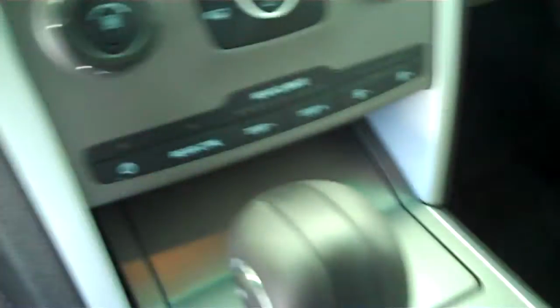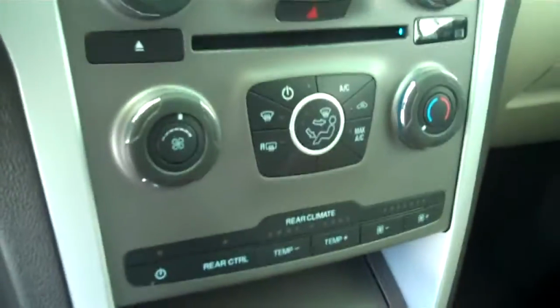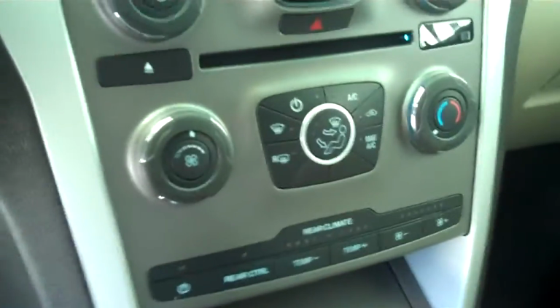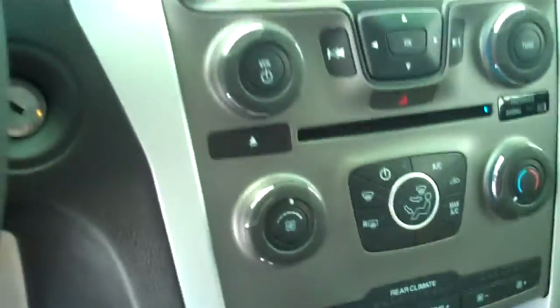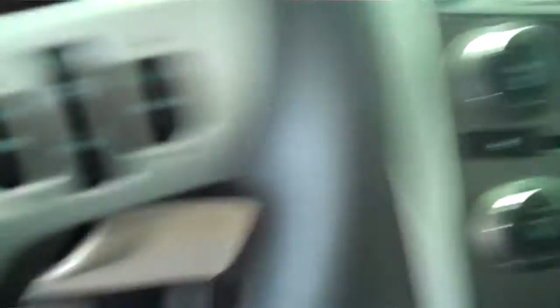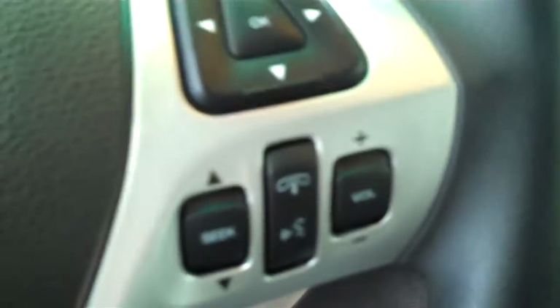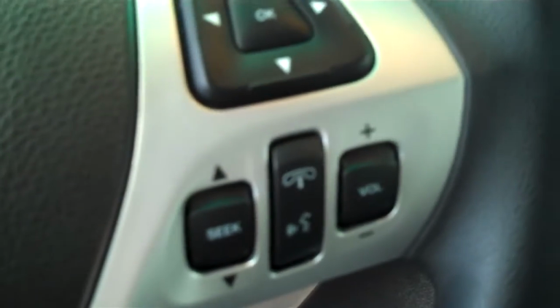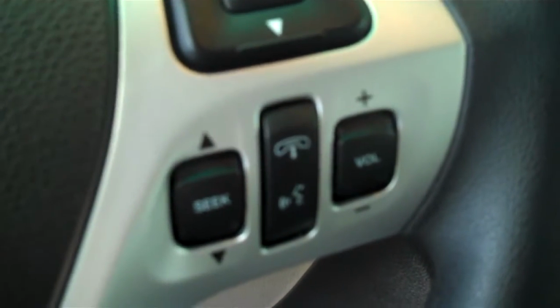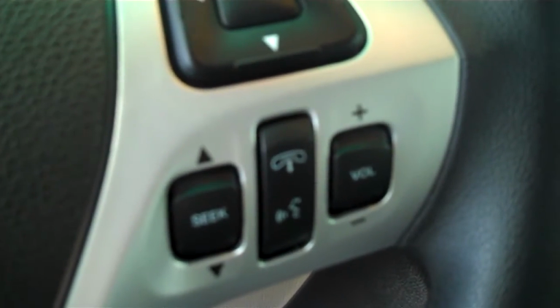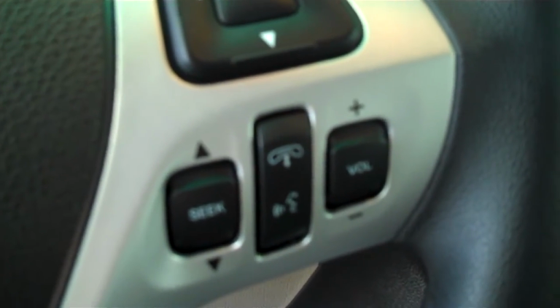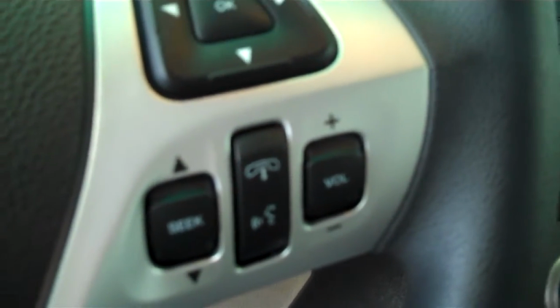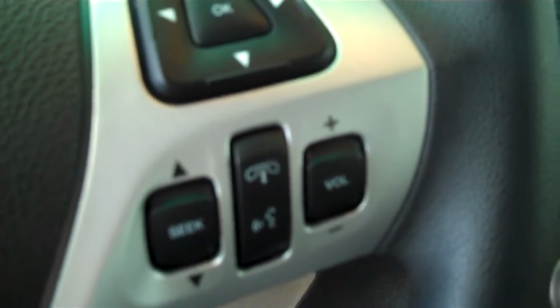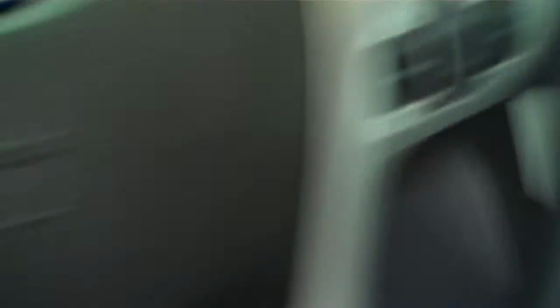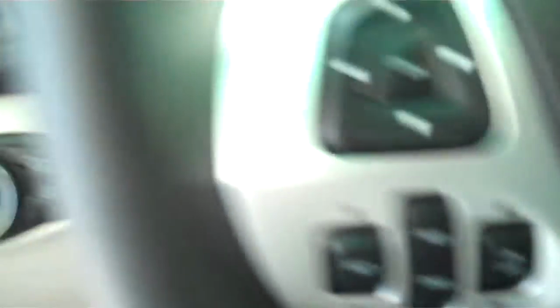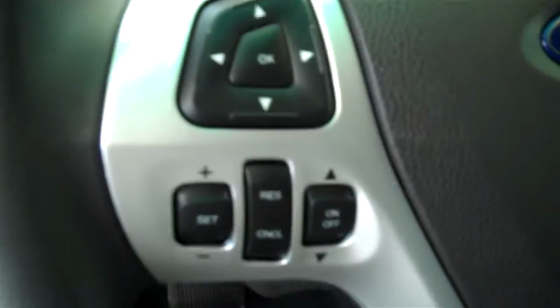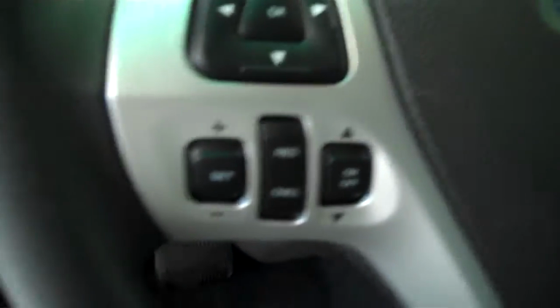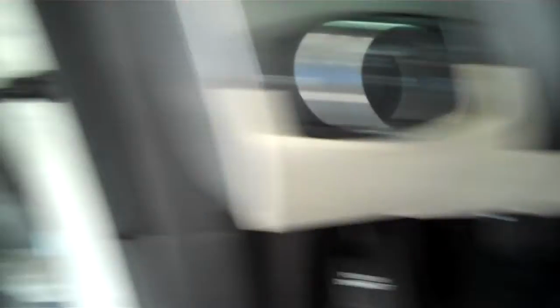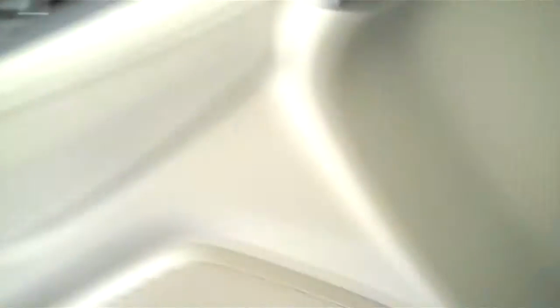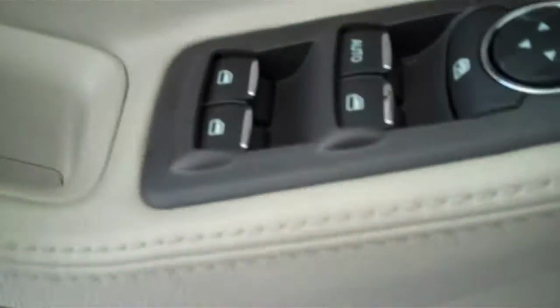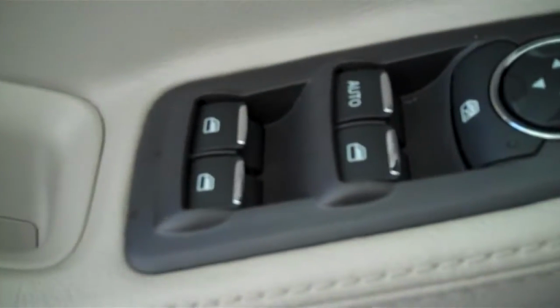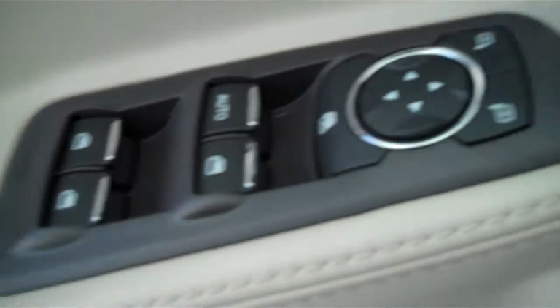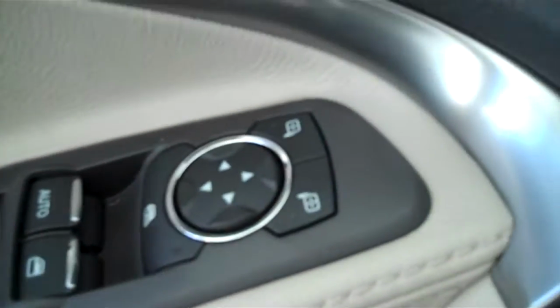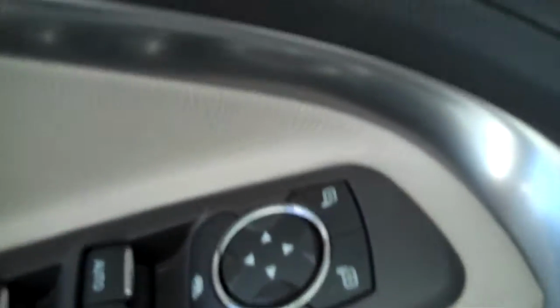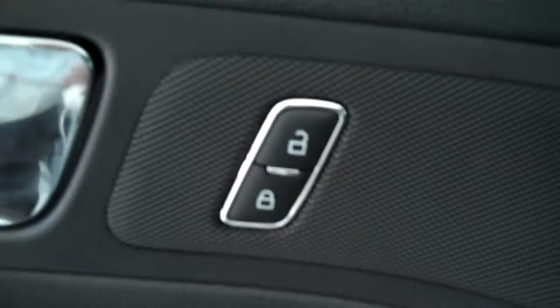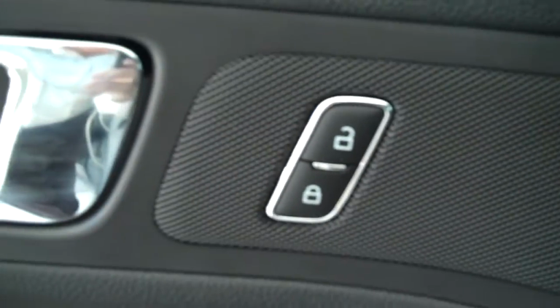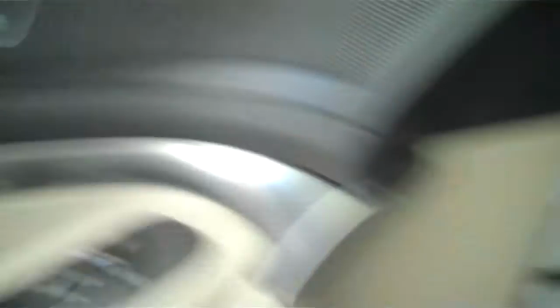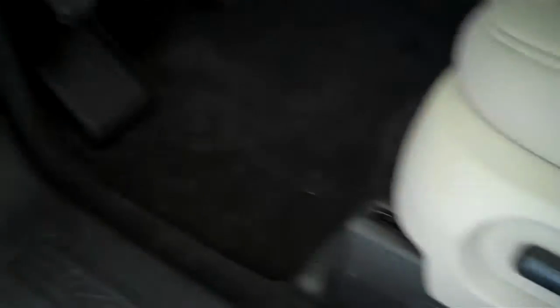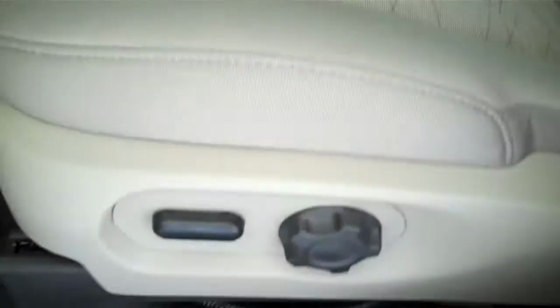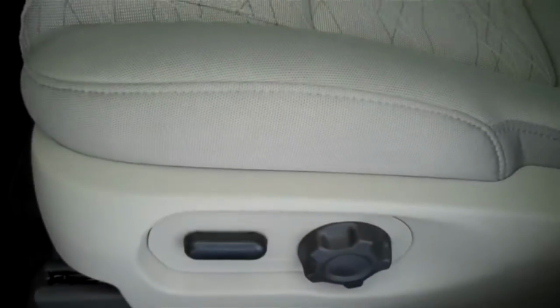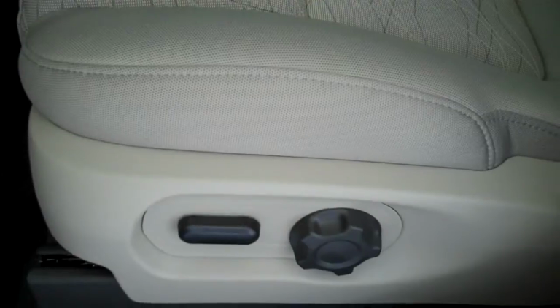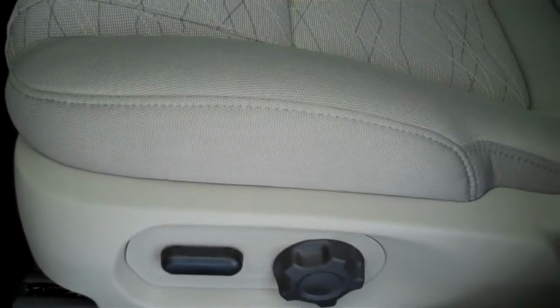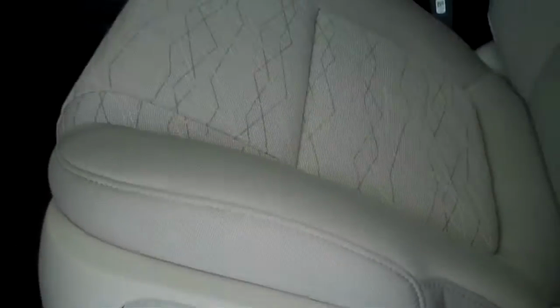It has both heating and air conditioning, has volume control for the radio on the steering wheel, has cruise control, has power windows, power mirrors, power door locks, and has power seats on the driver's side.